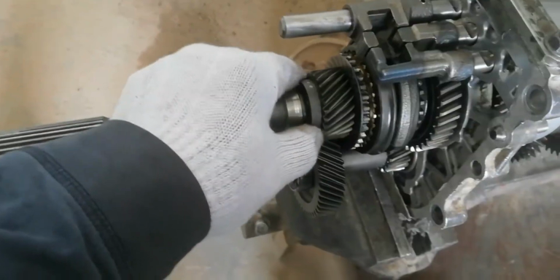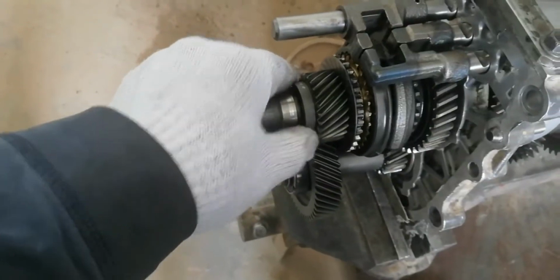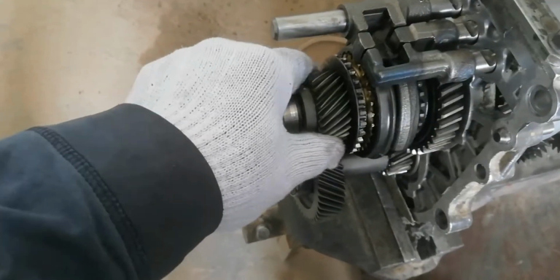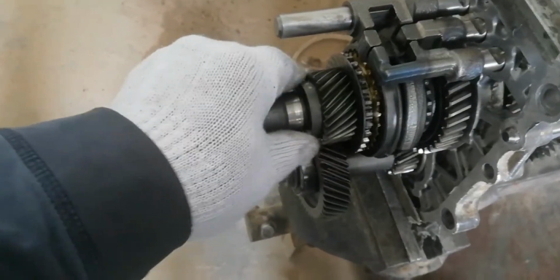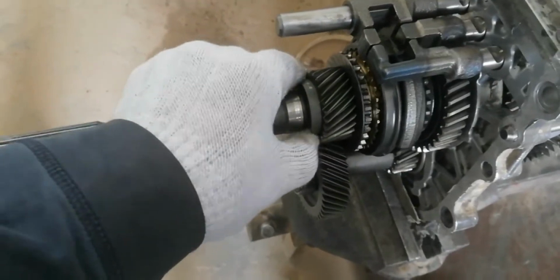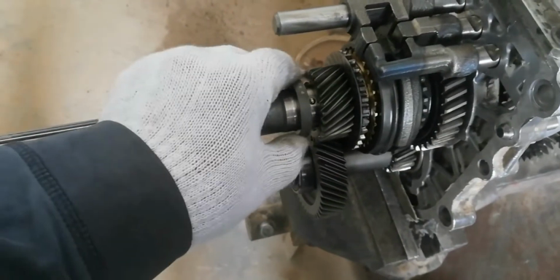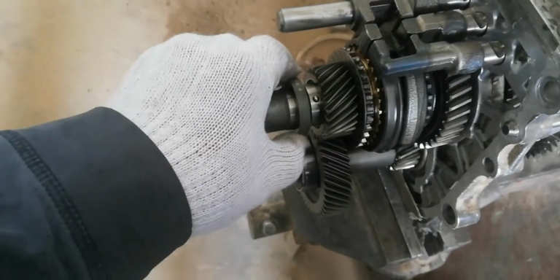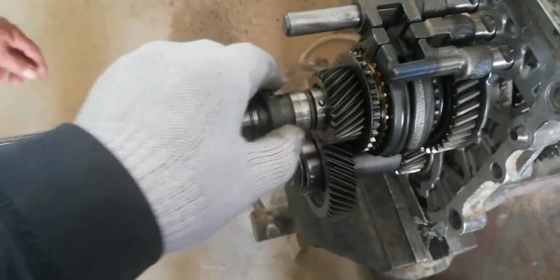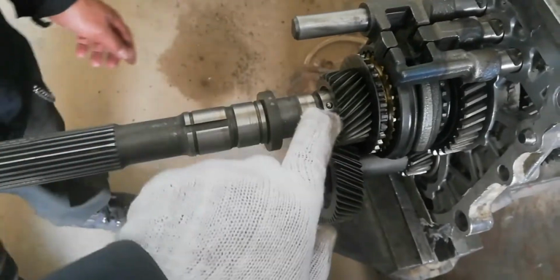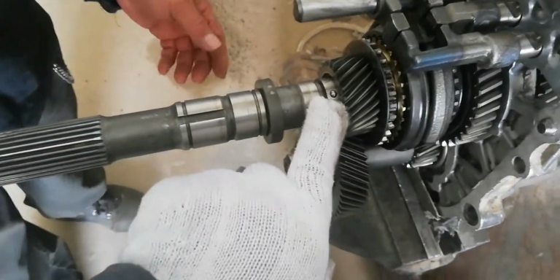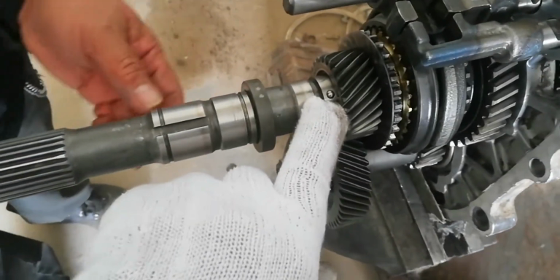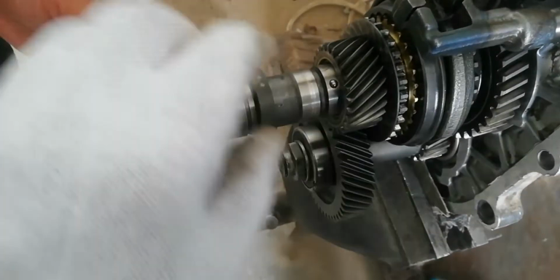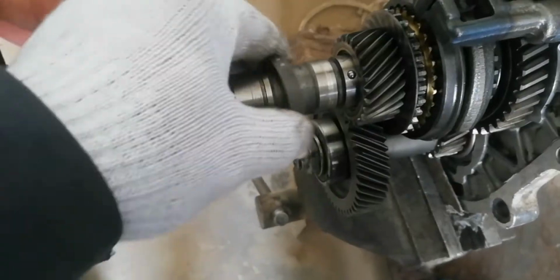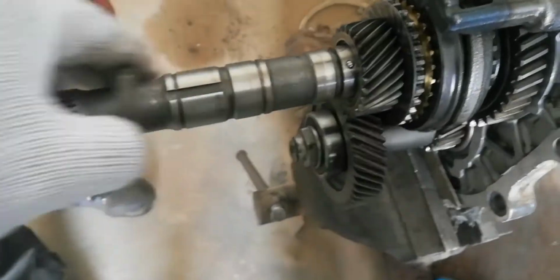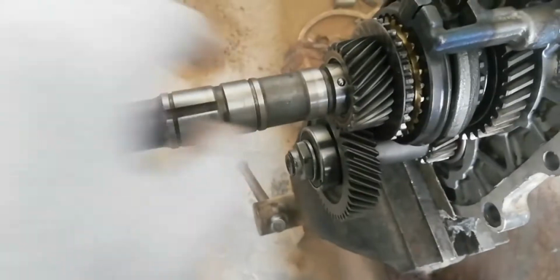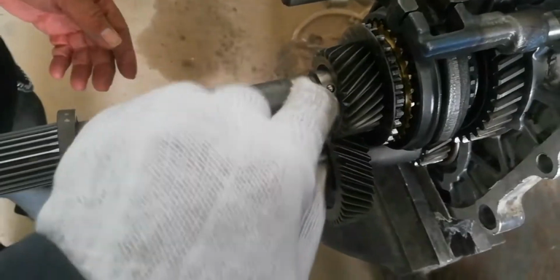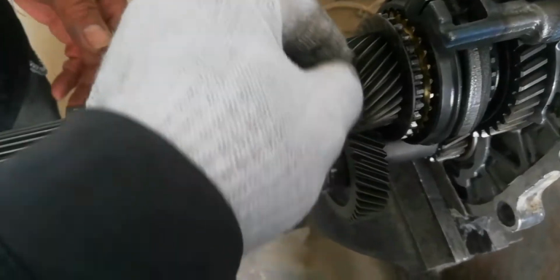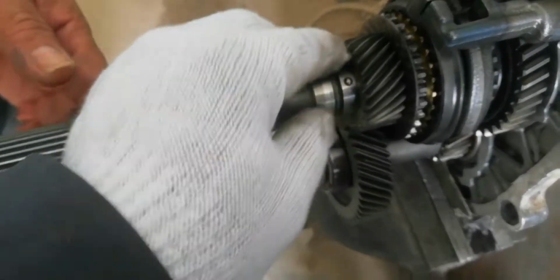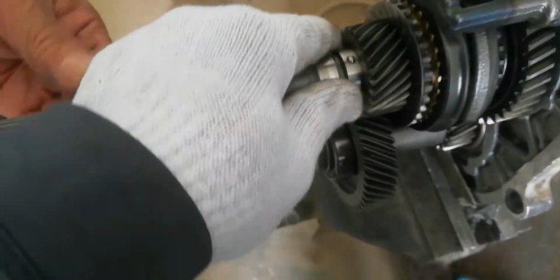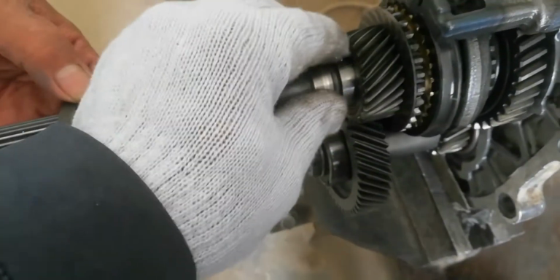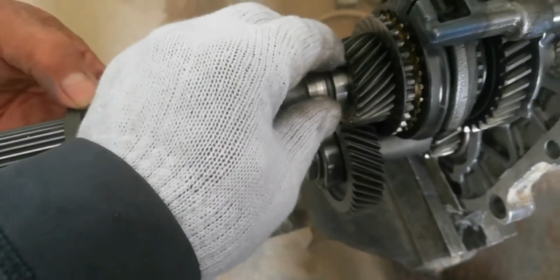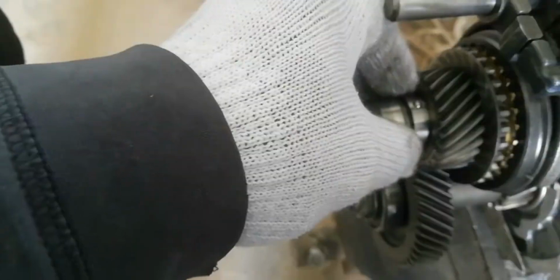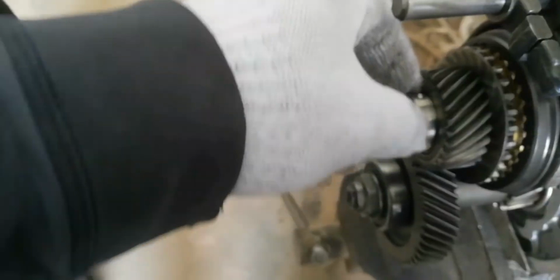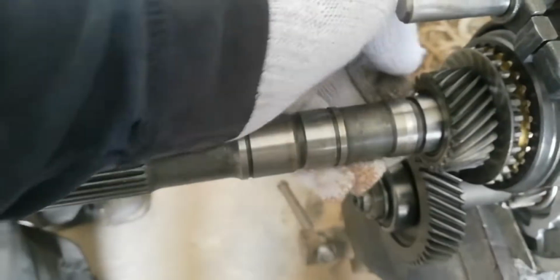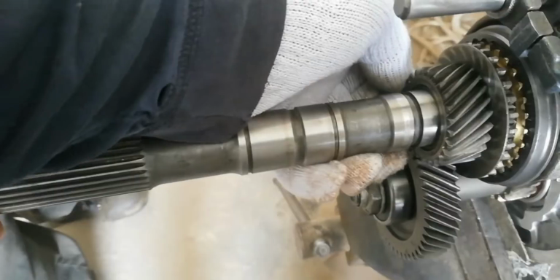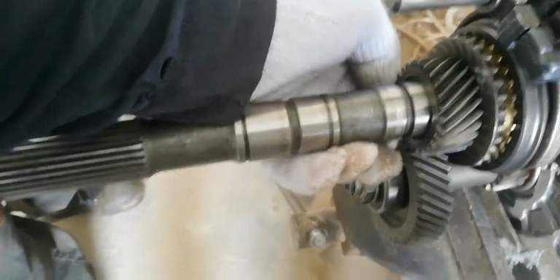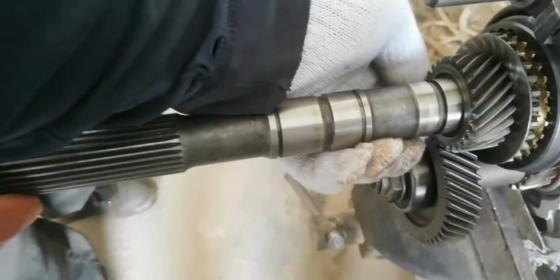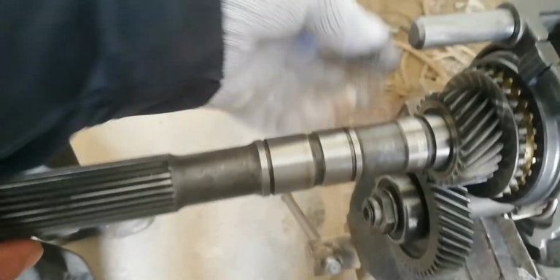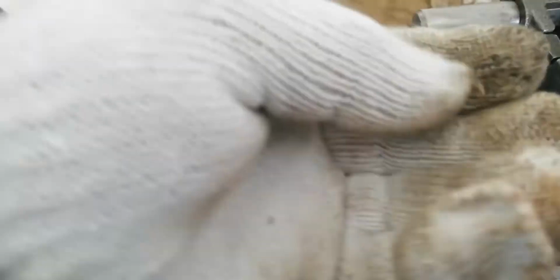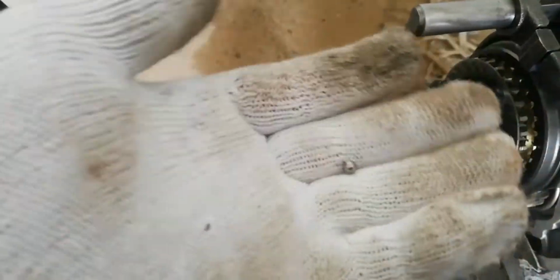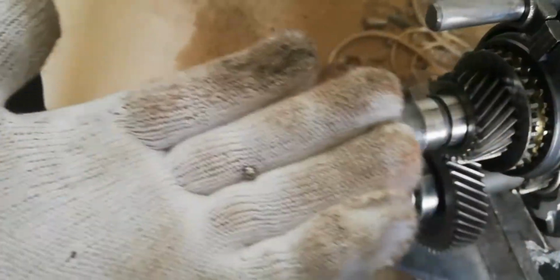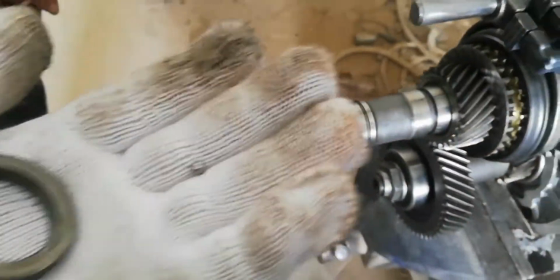Remove the fifth thrust washer and the thrust washer ball. Don't forget to keep the thrust washer ball in a secure place.